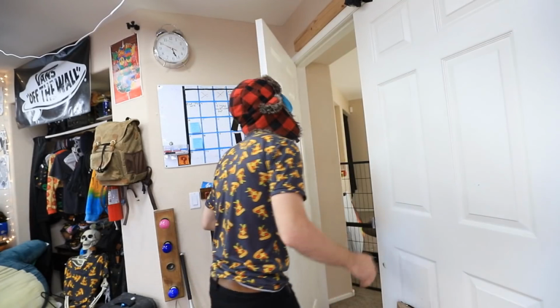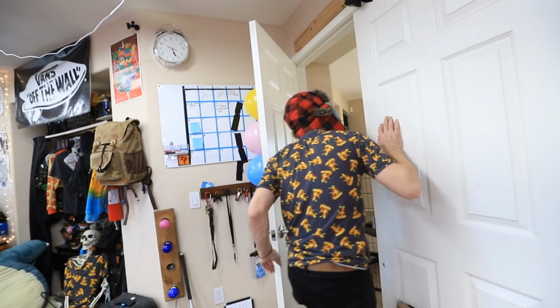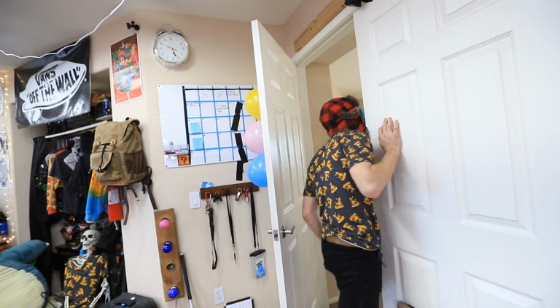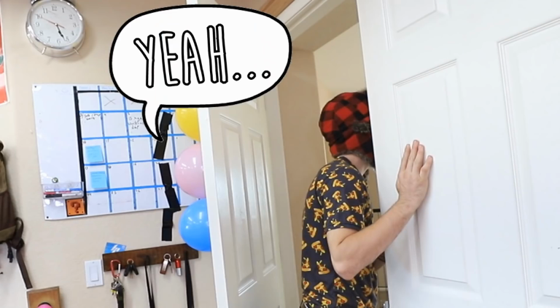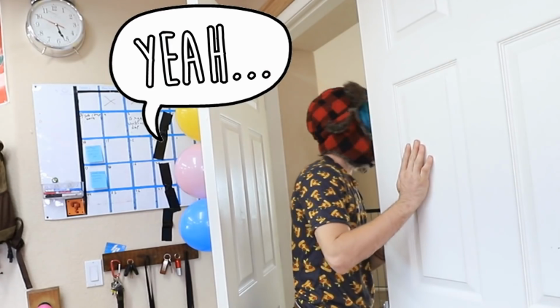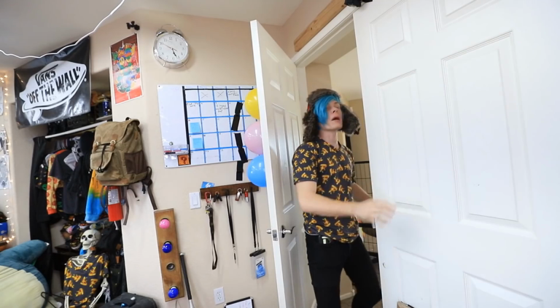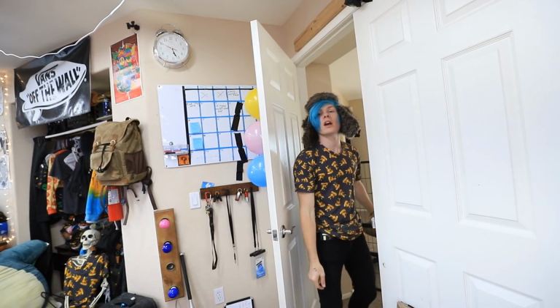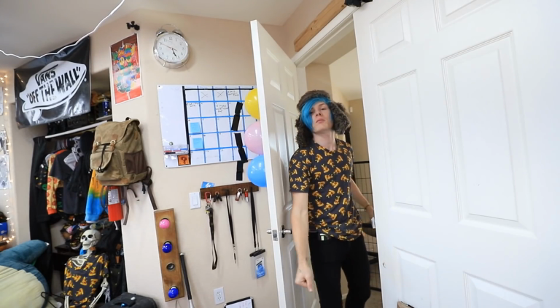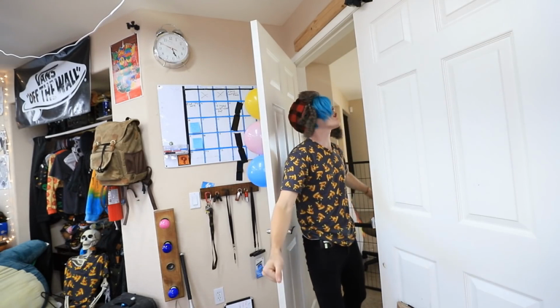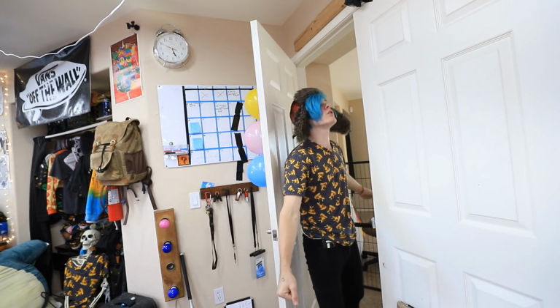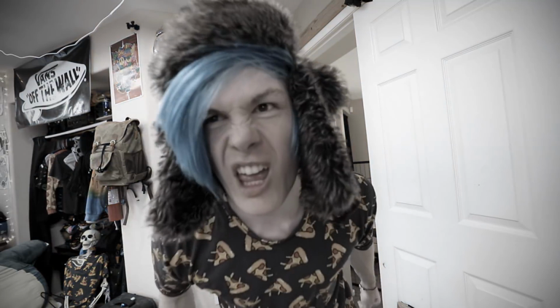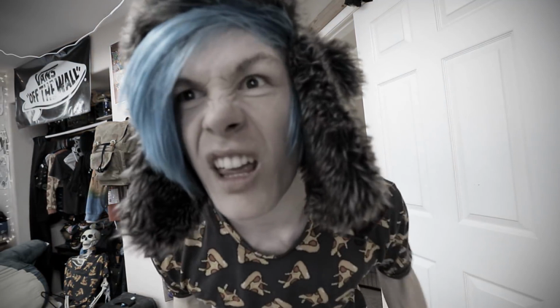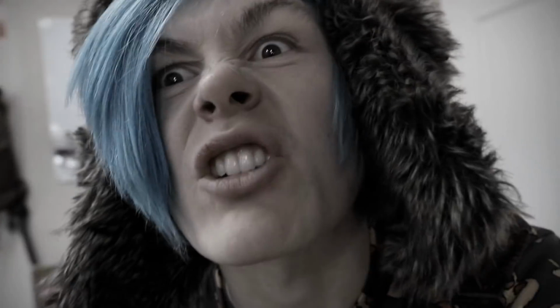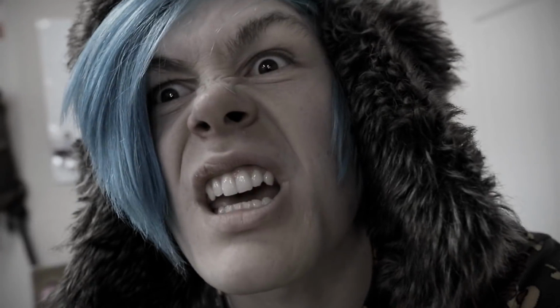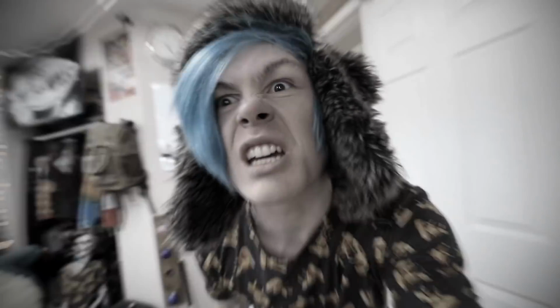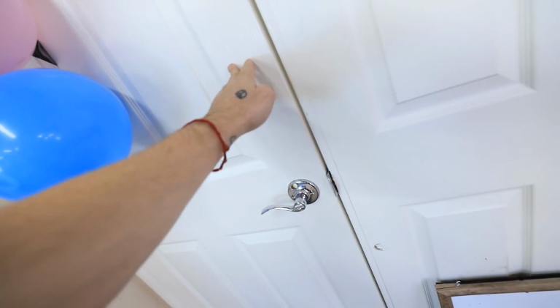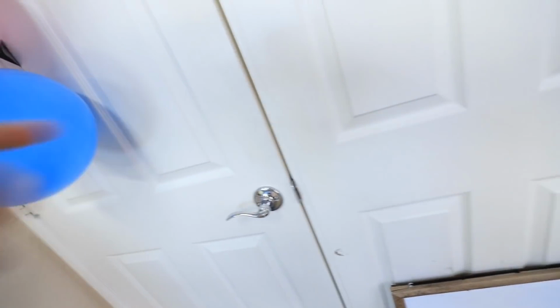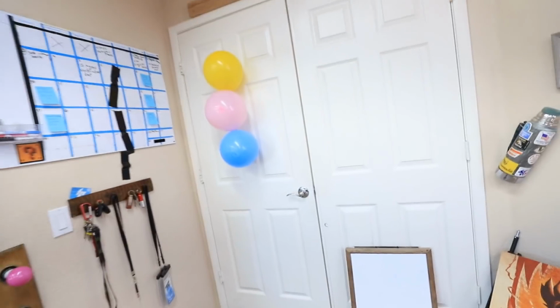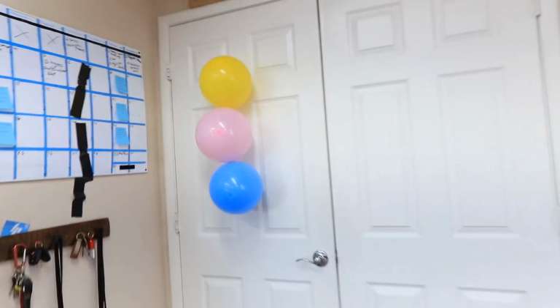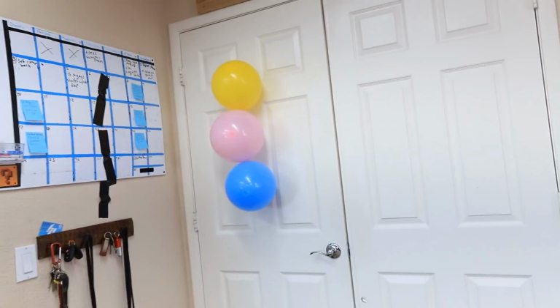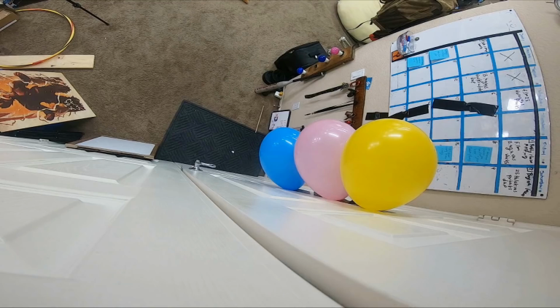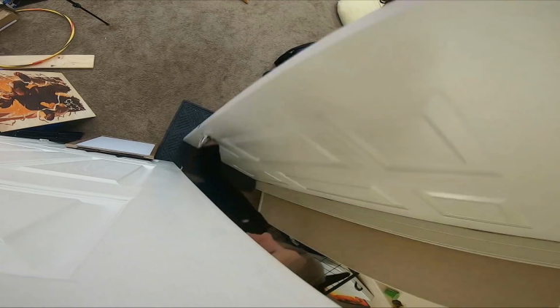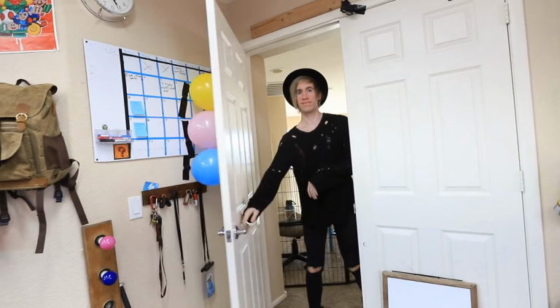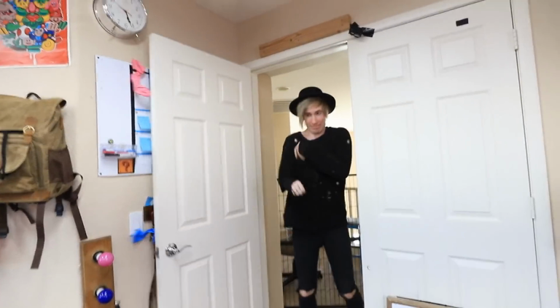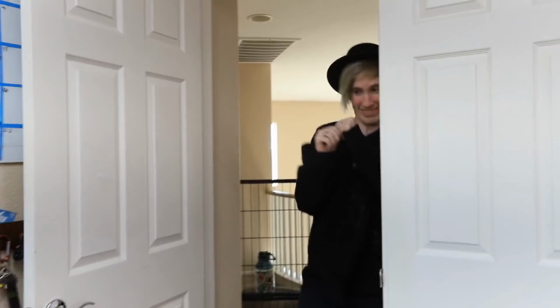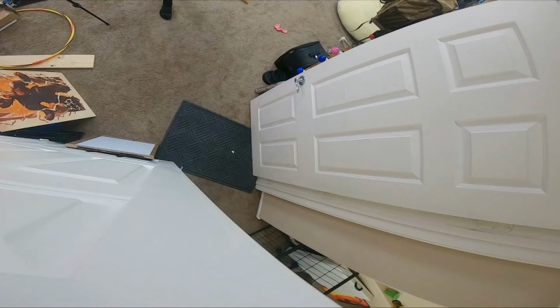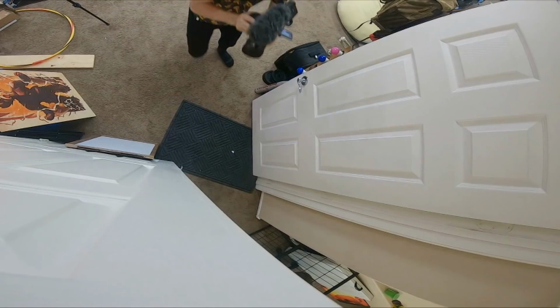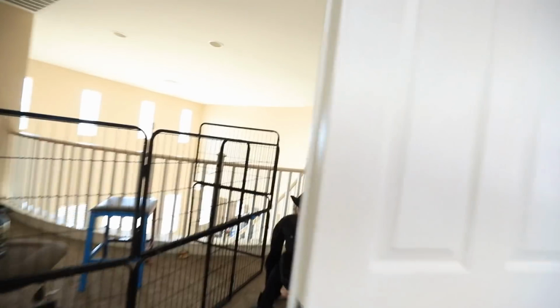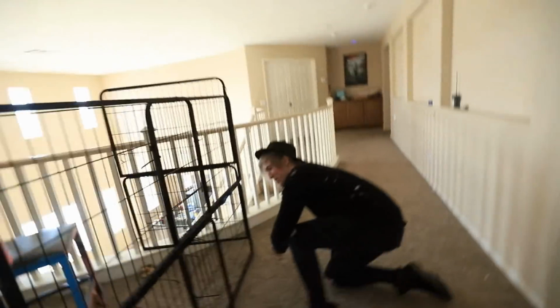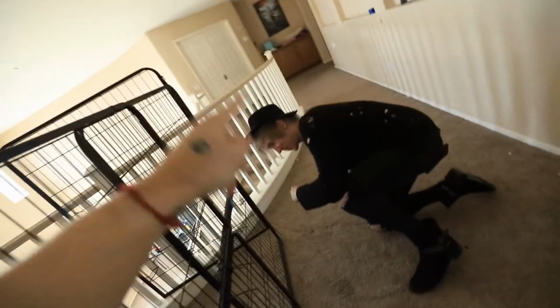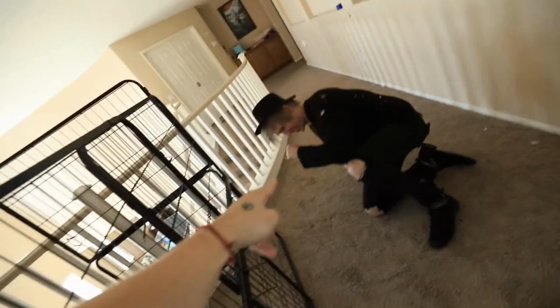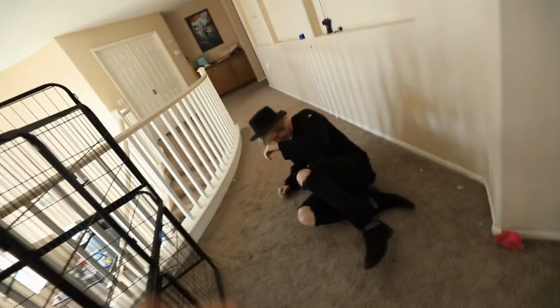Oh Richie, come upstairs. I have something to show you. I'll never see it coming. Door. Here we go guys. You ready? Oh Richie. You've been pranked.